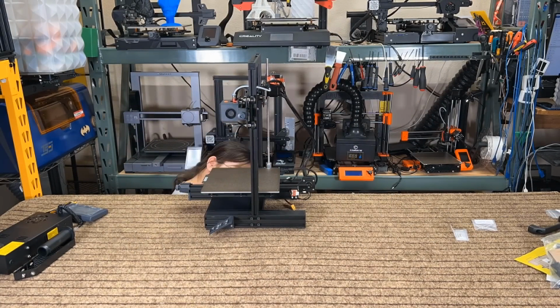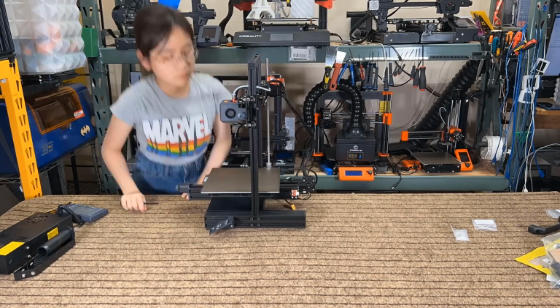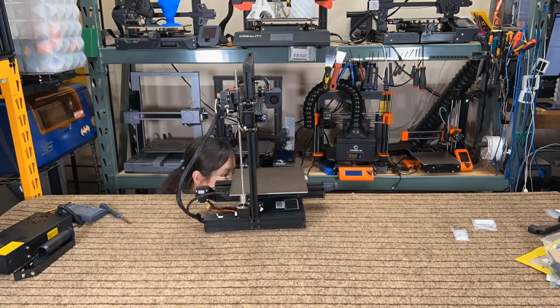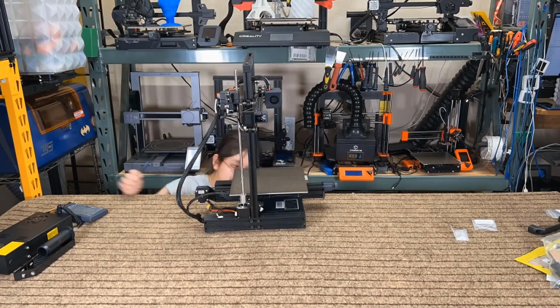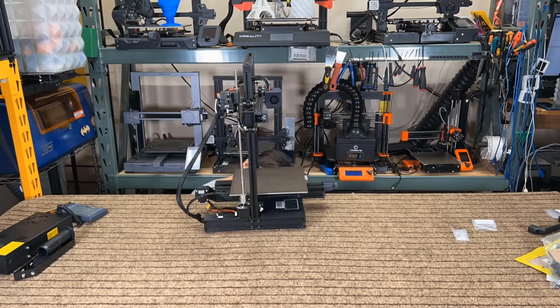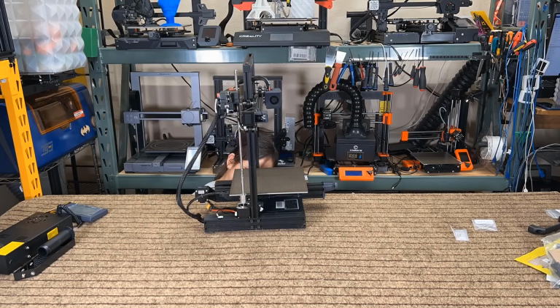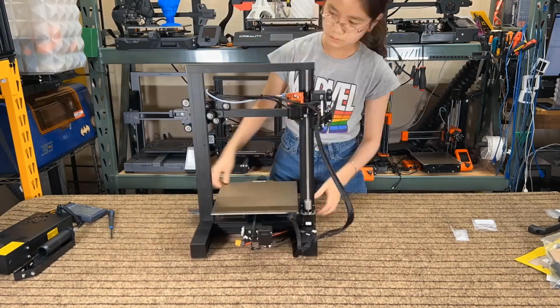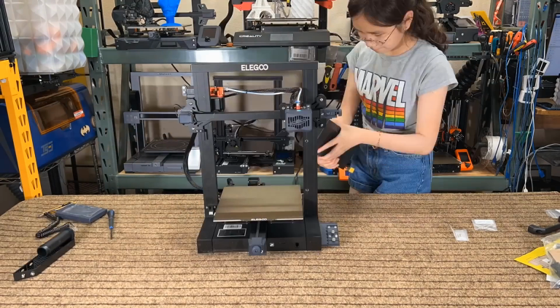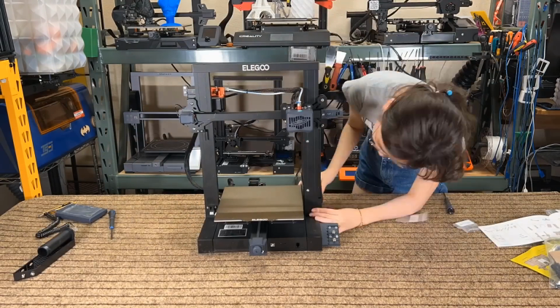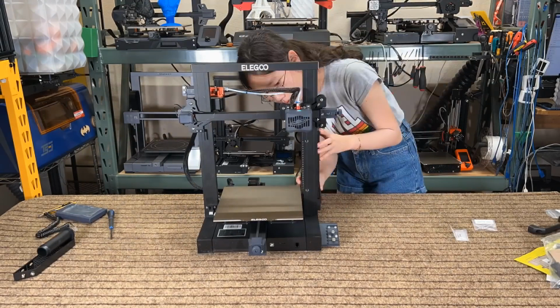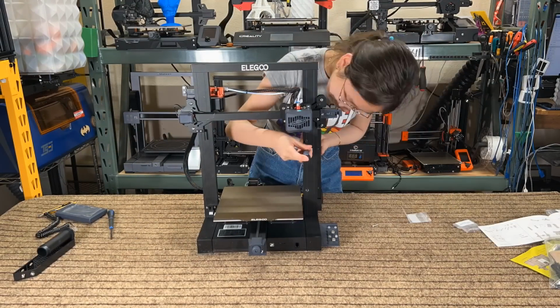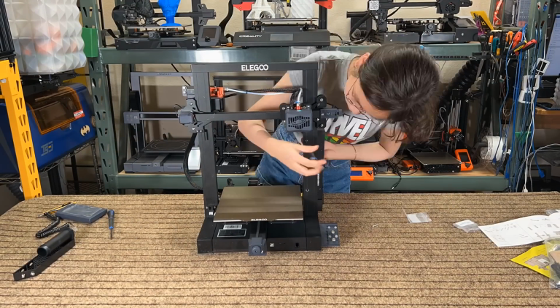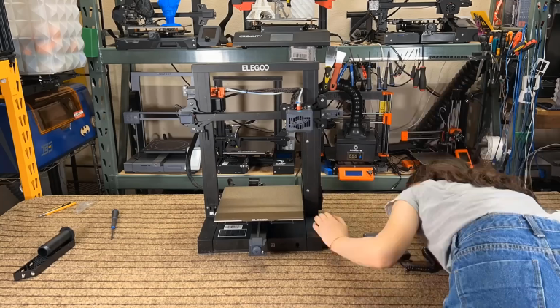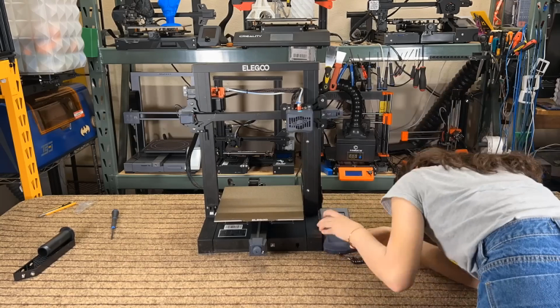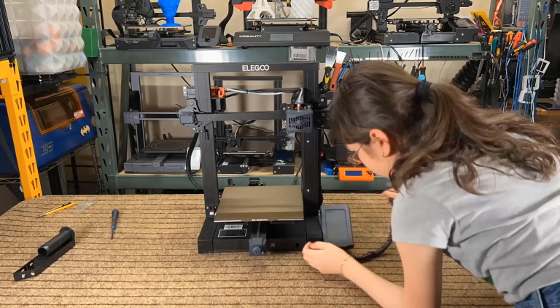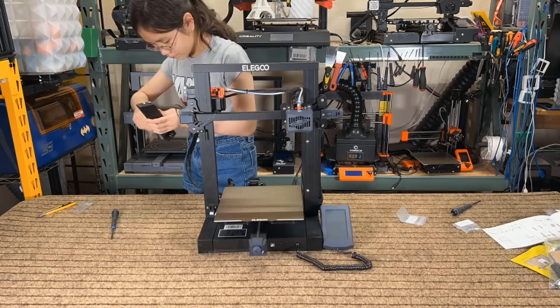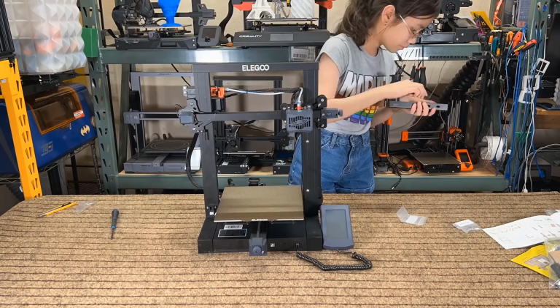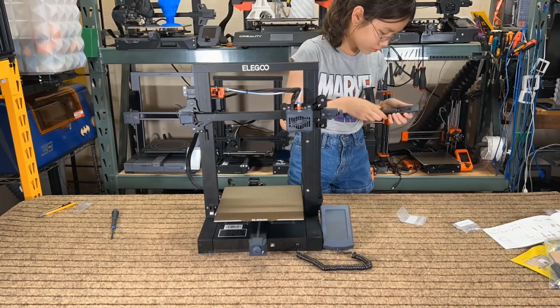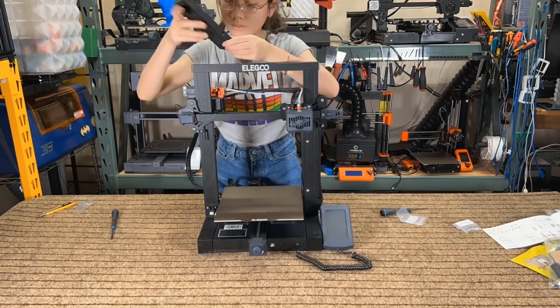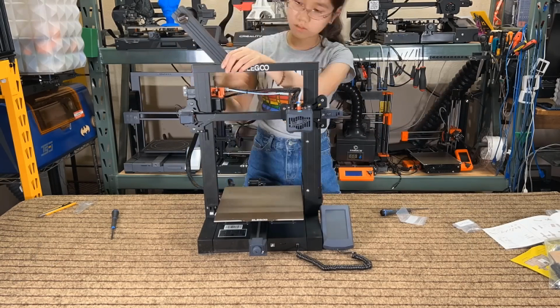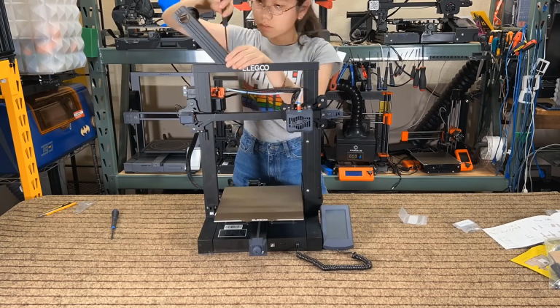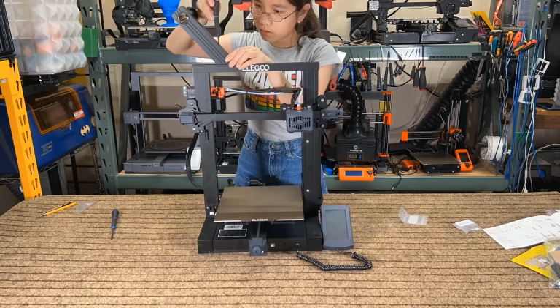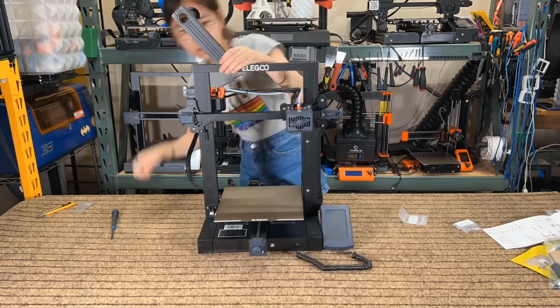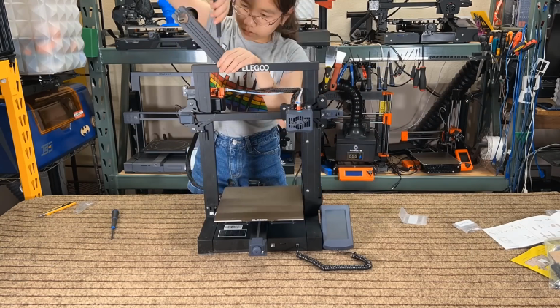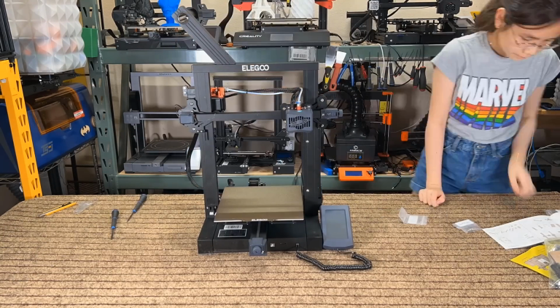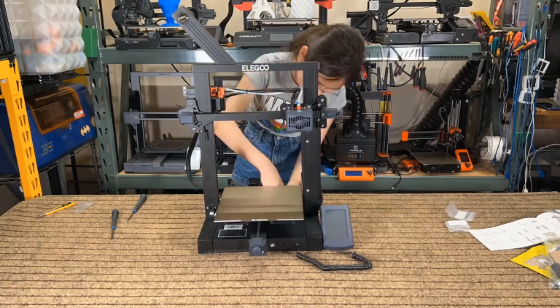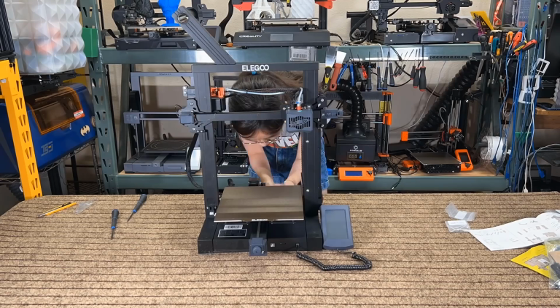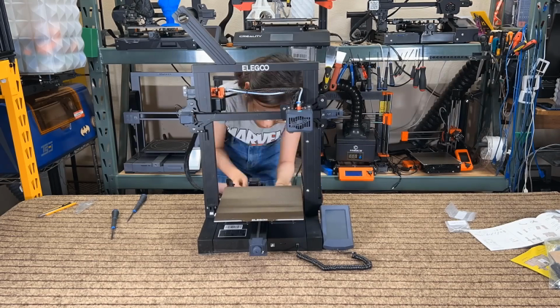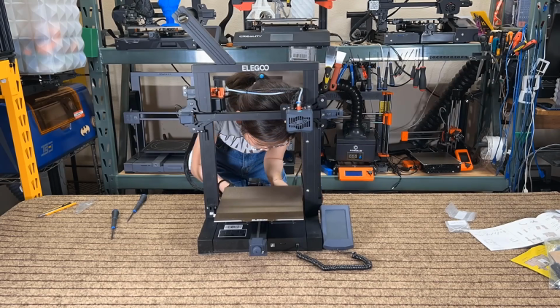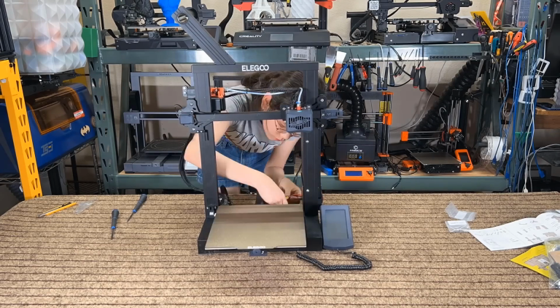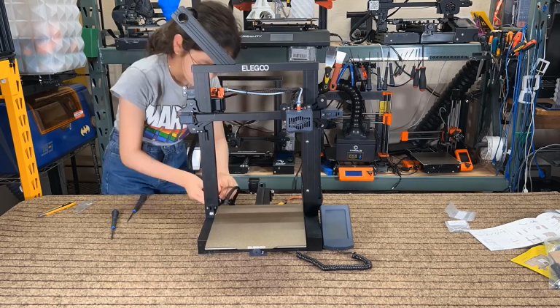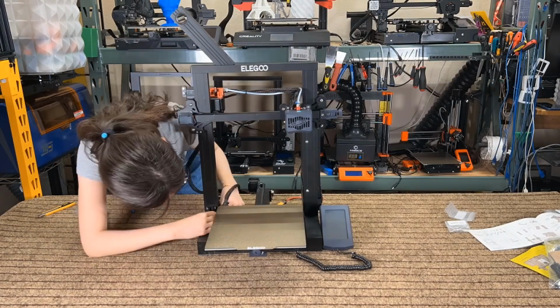Just secure the gantry onto the base, and then install the power module. Next, slide the screen into place. Install the filament holder using two T-nuts, and finally, connect all the cables.